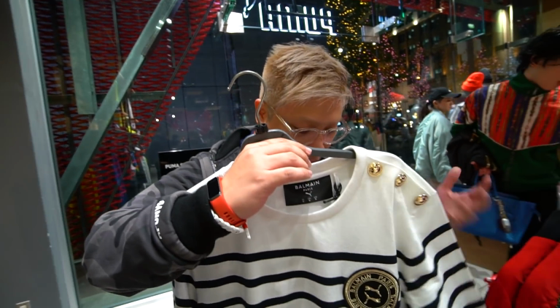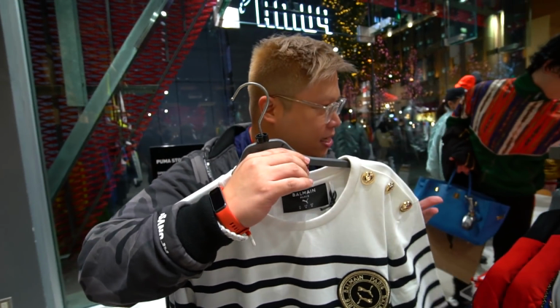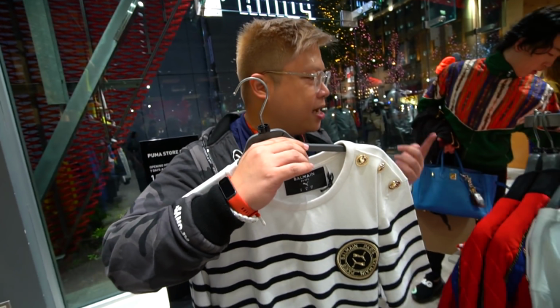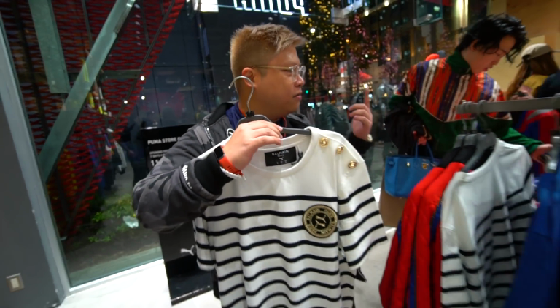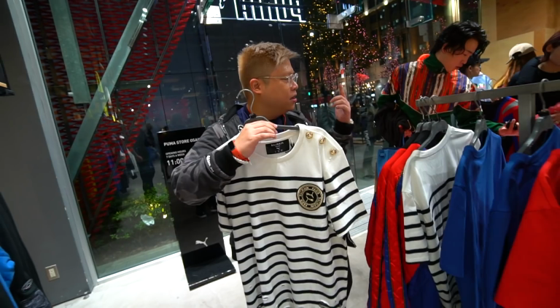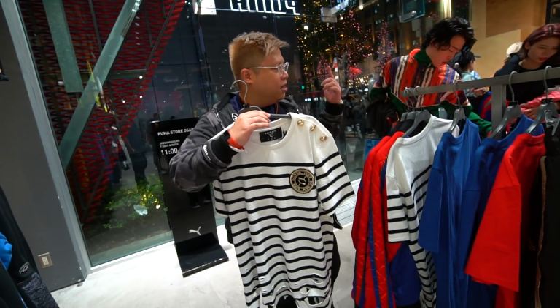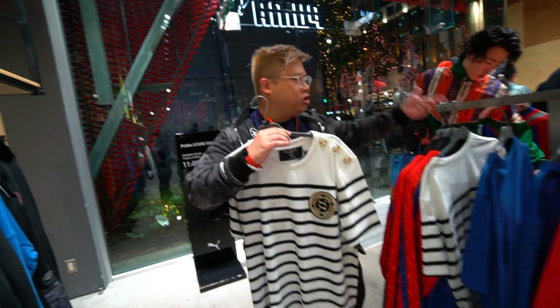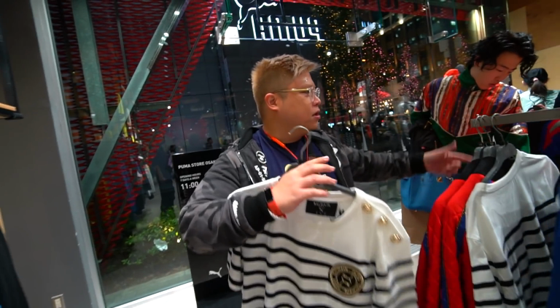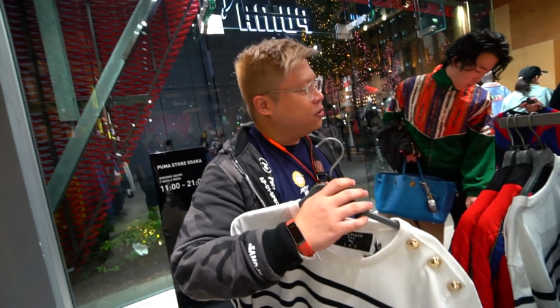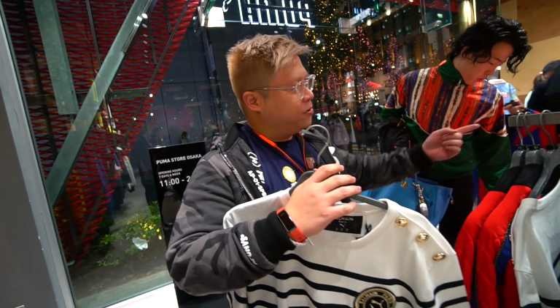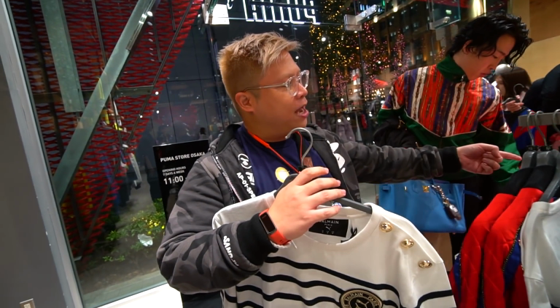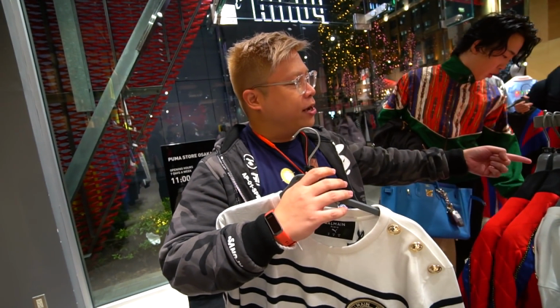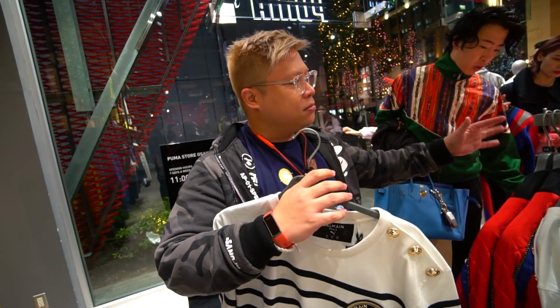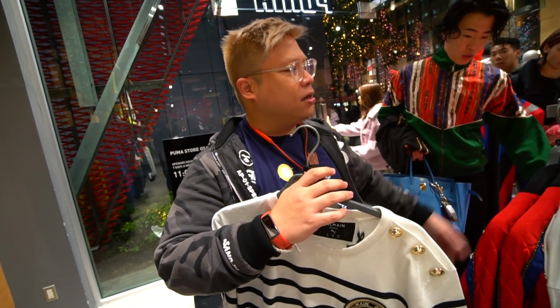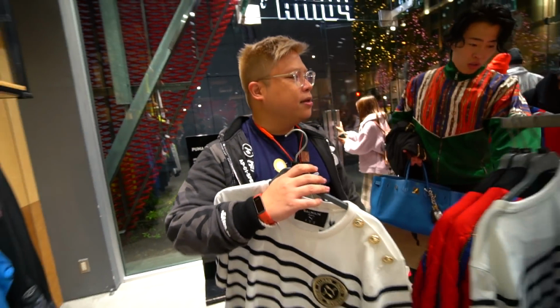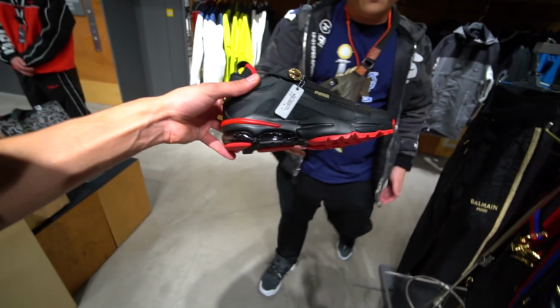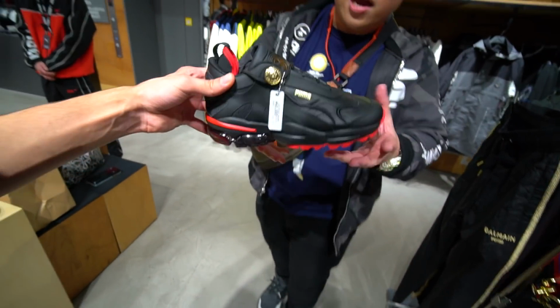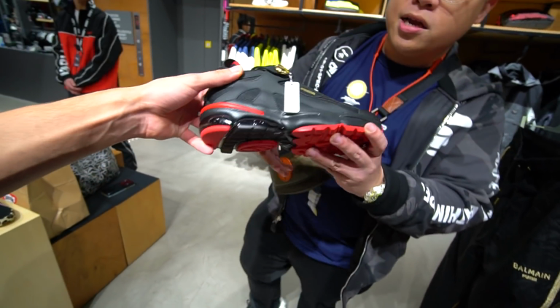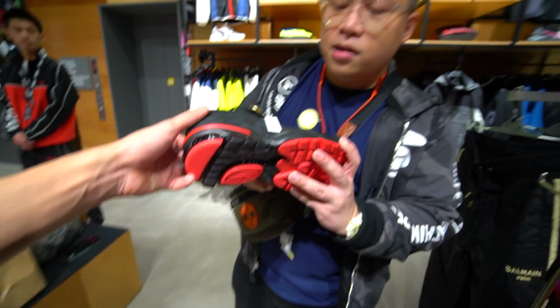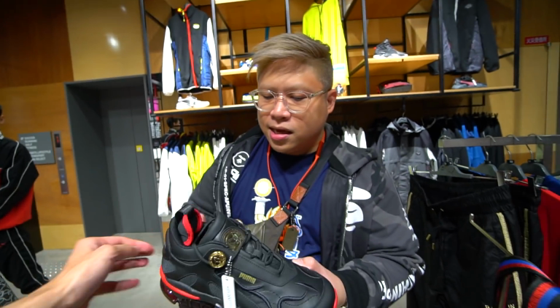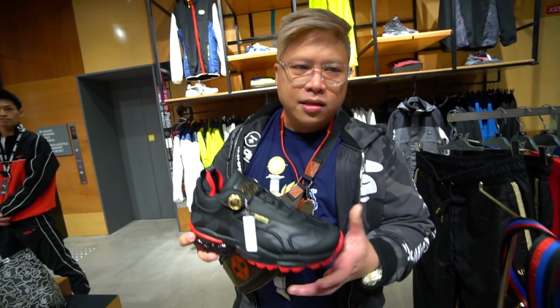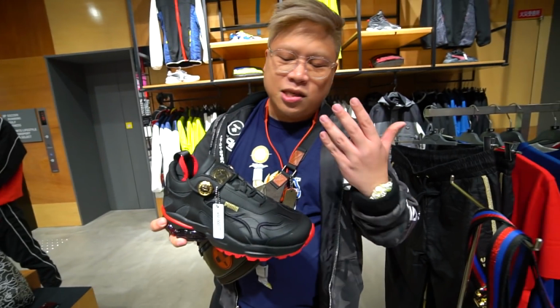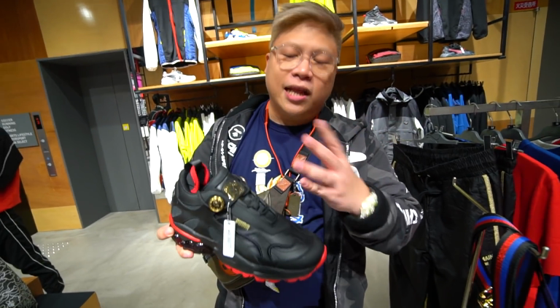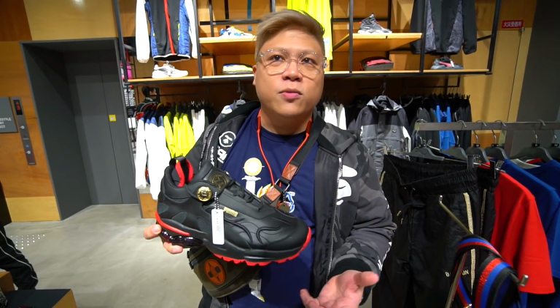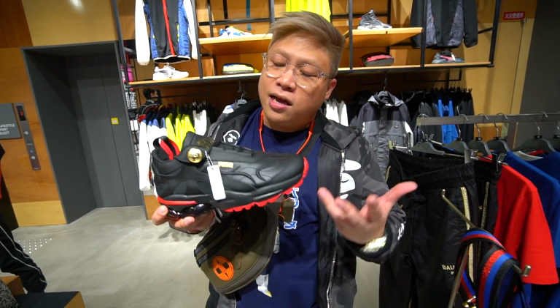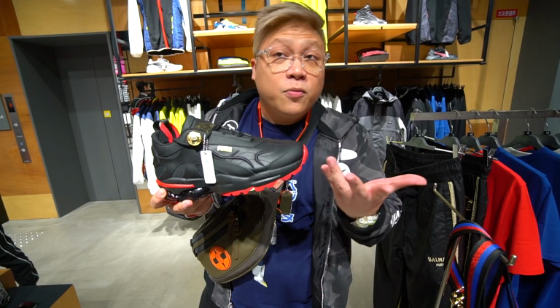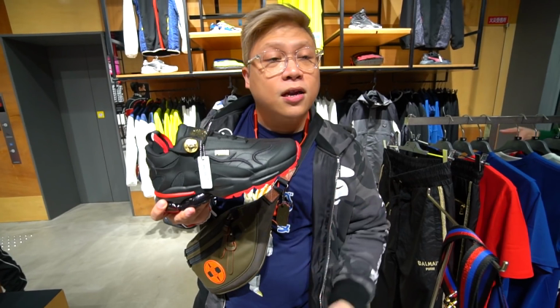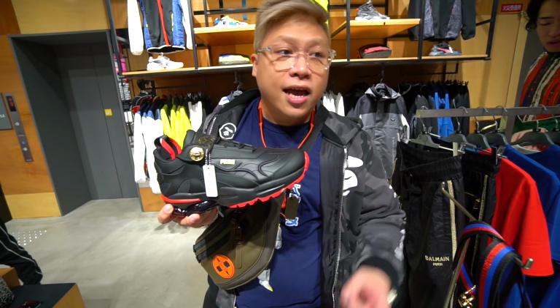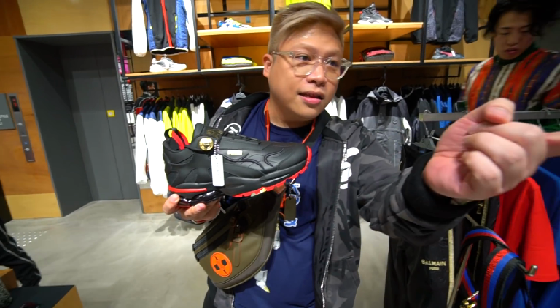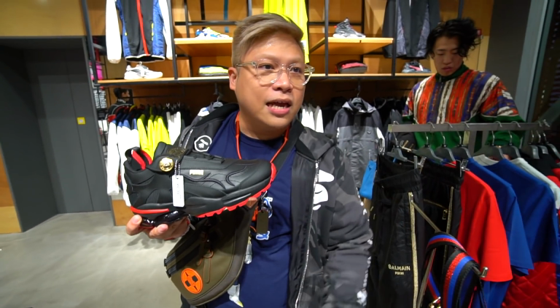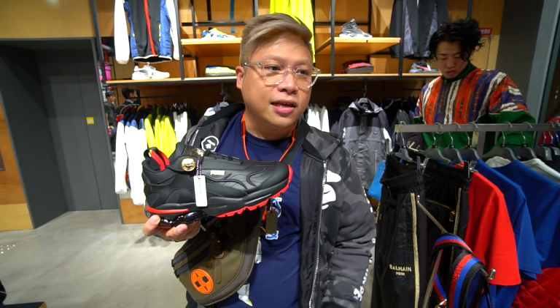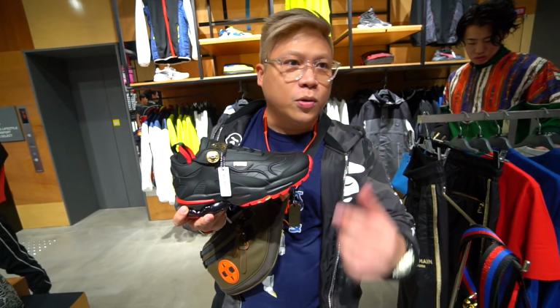Honestly, probably this shirt and the shoe - the black one with the red. These ones here. I think it's one of the less funky ones but it kind of works. And the damn jacket - except for the holes.